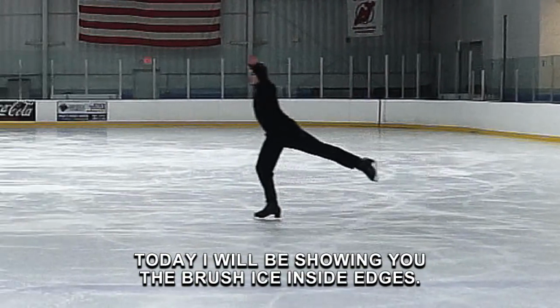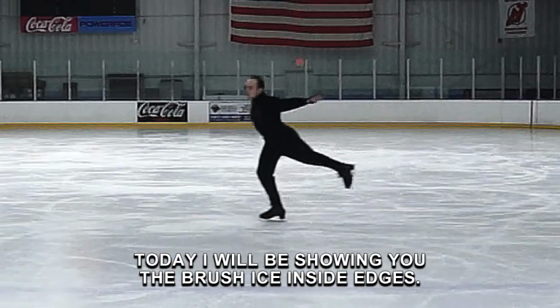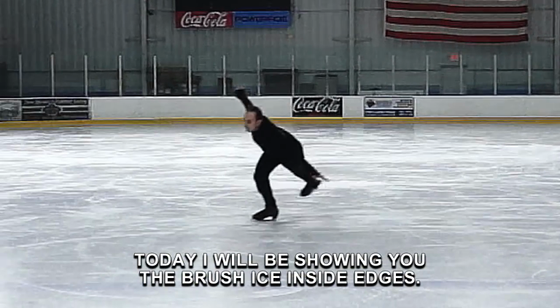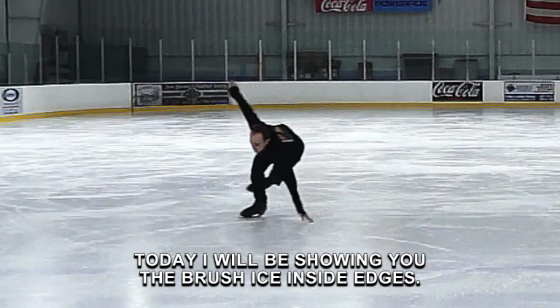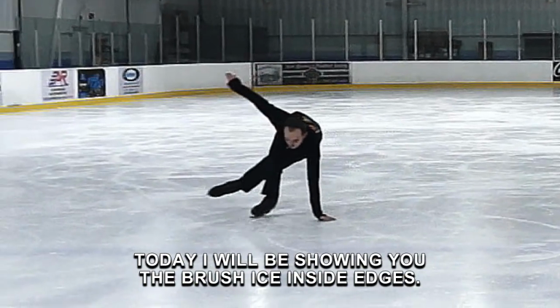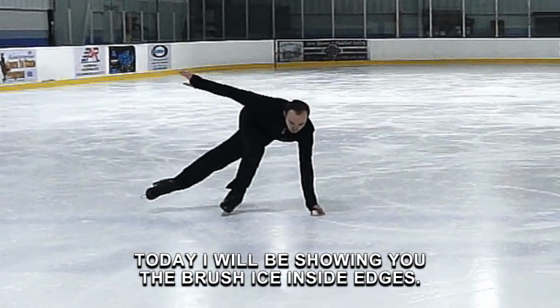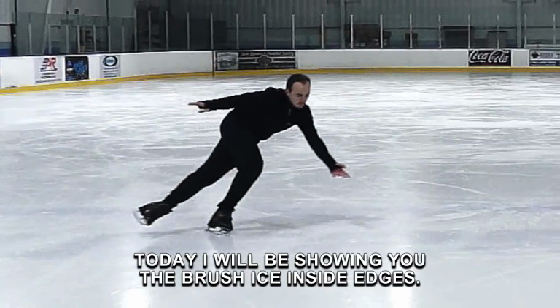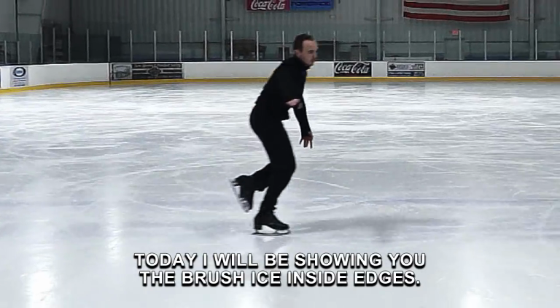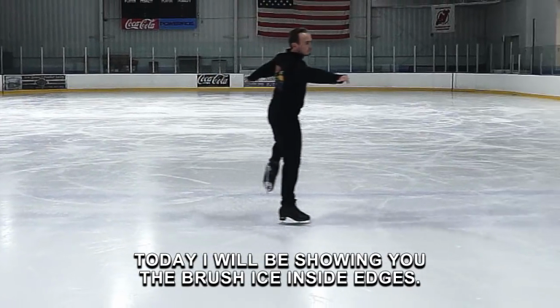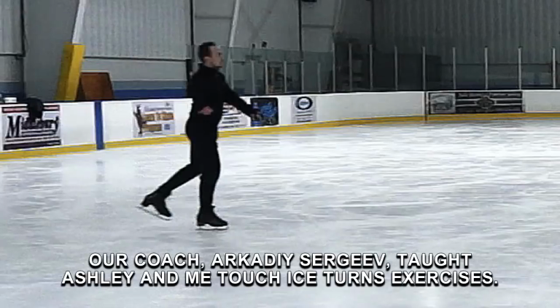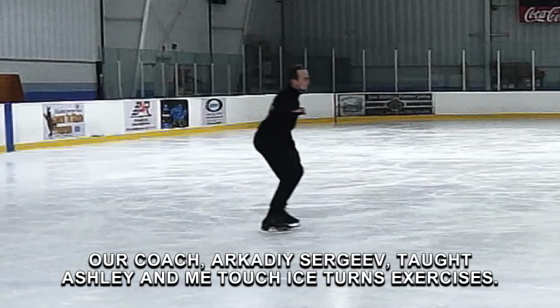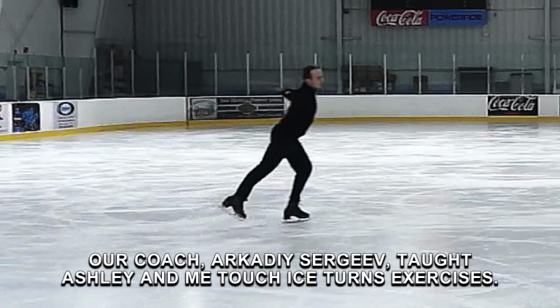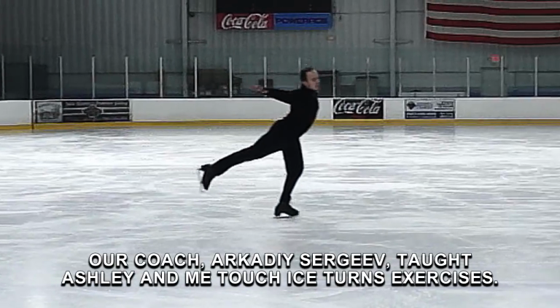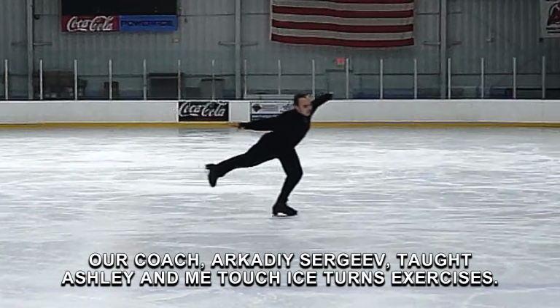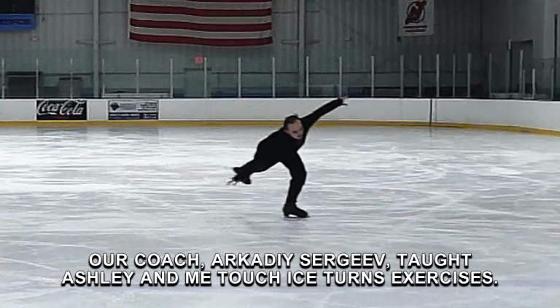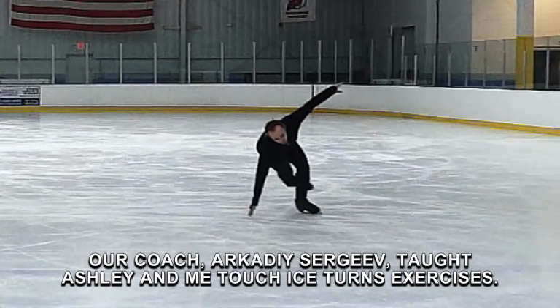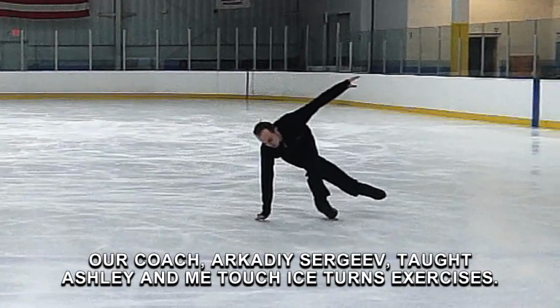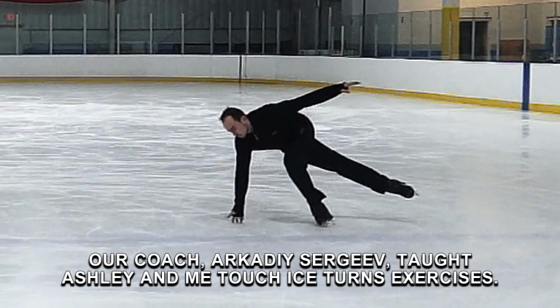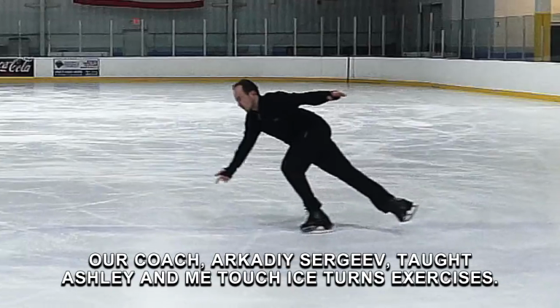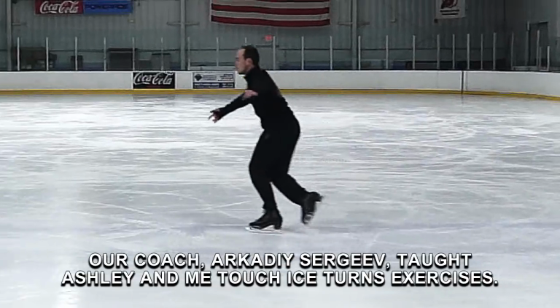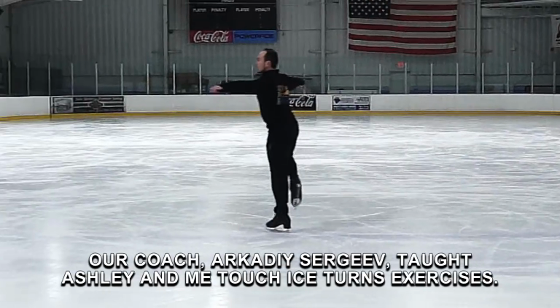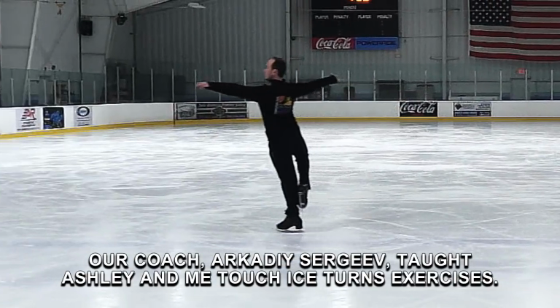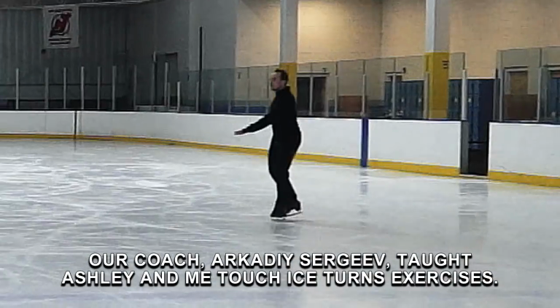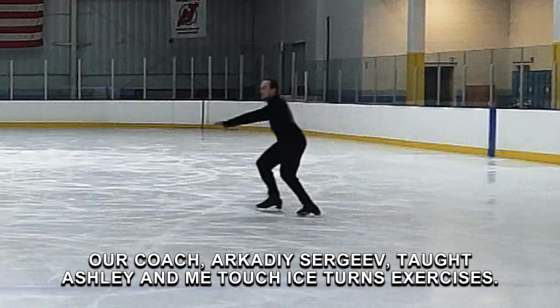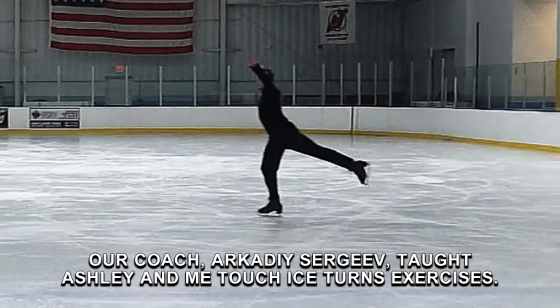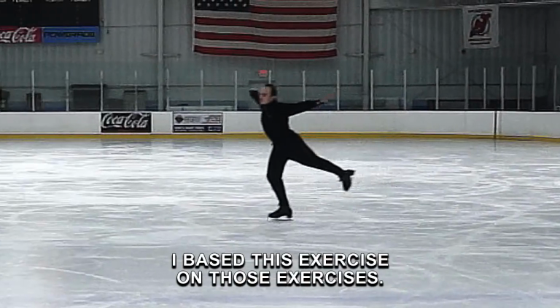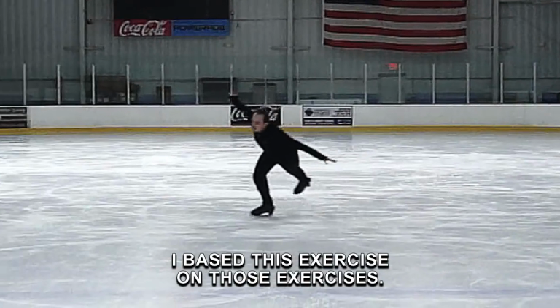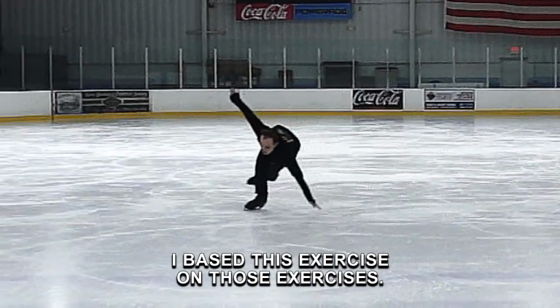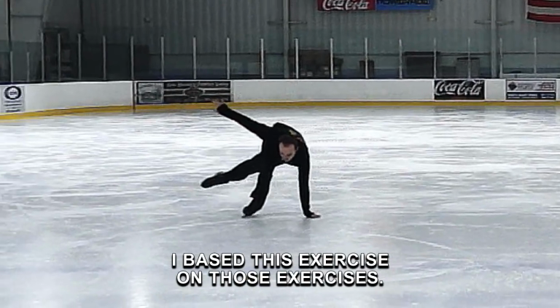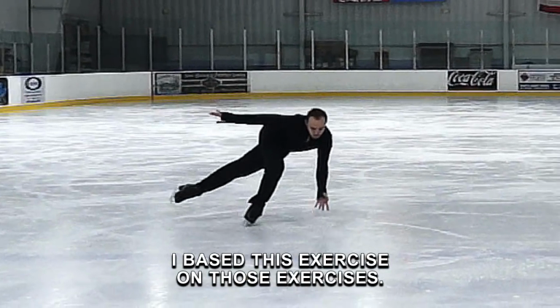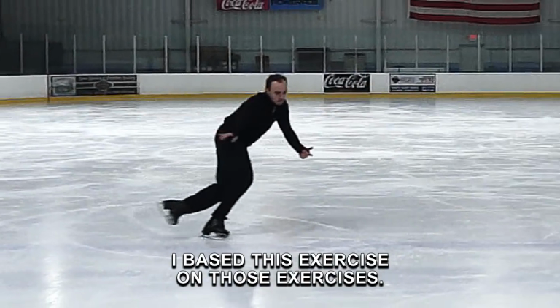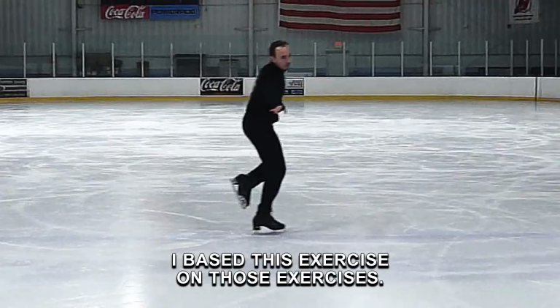I'll show you the brush ice inside edges. Our coach, Arkady Sergeyev, taught Ashley and me touch ice turns exercises. I based this exercise on those exercises.